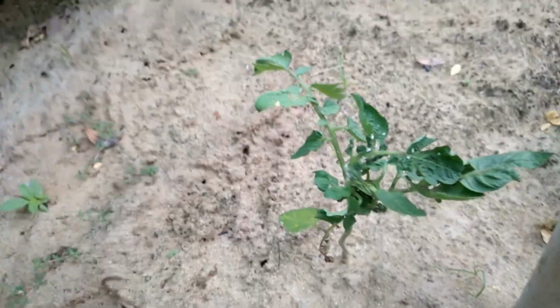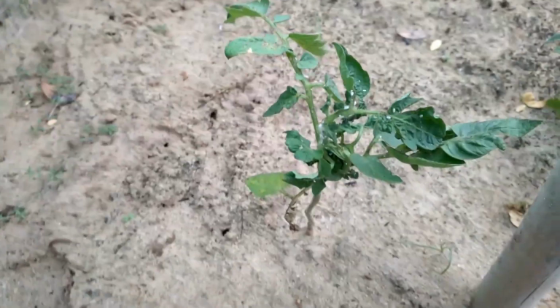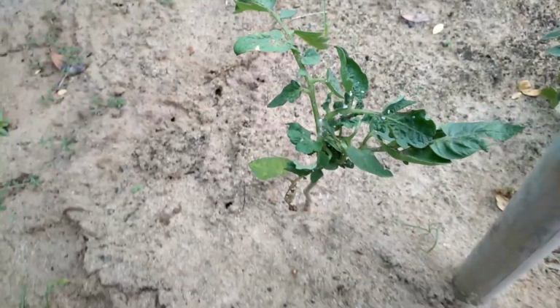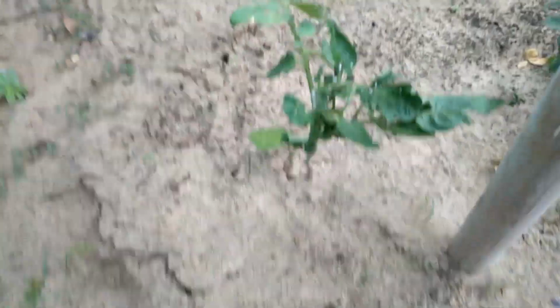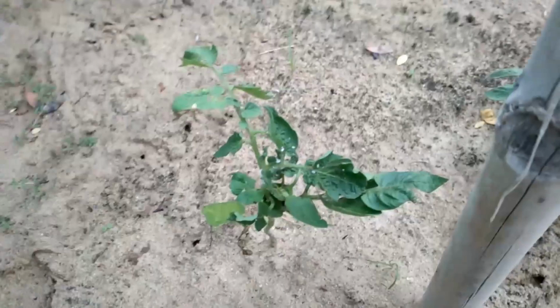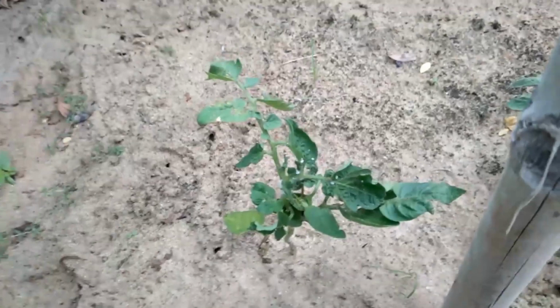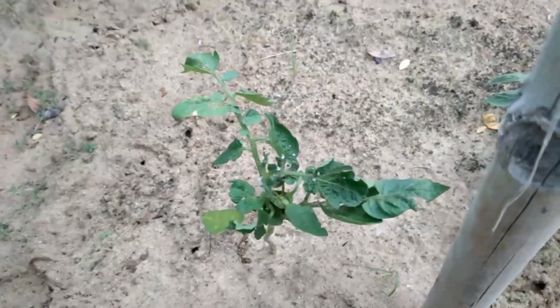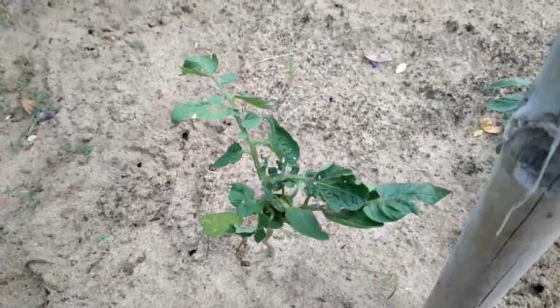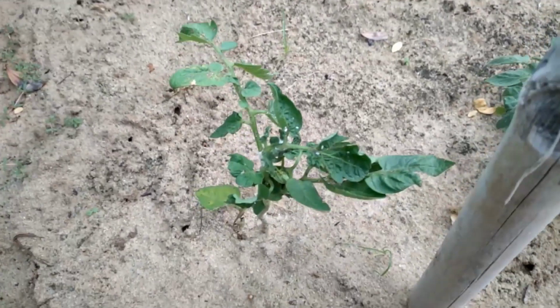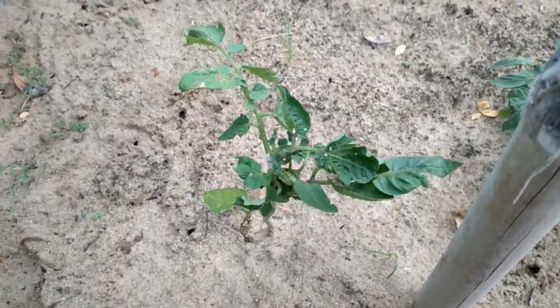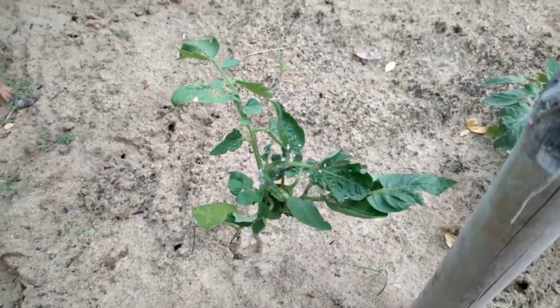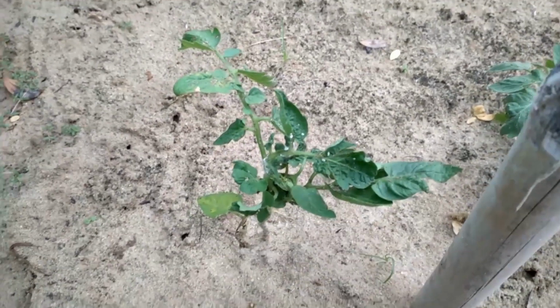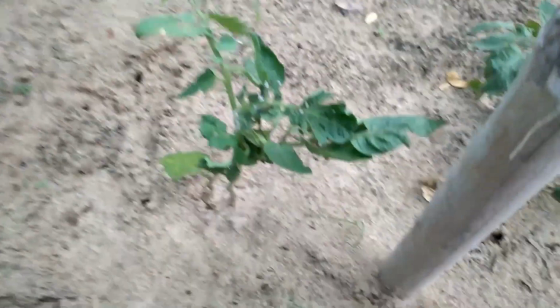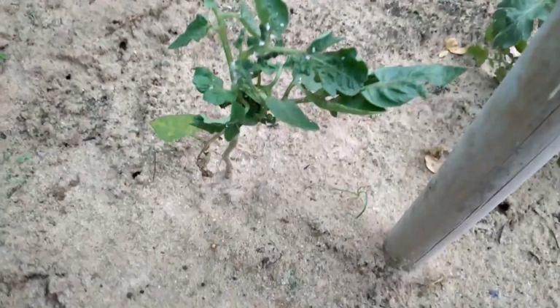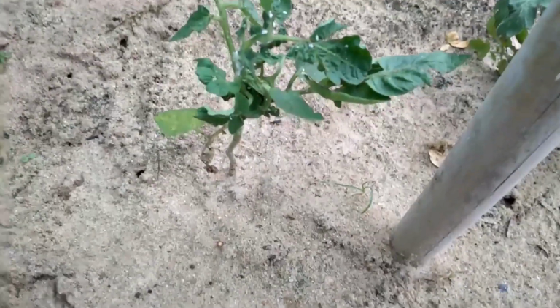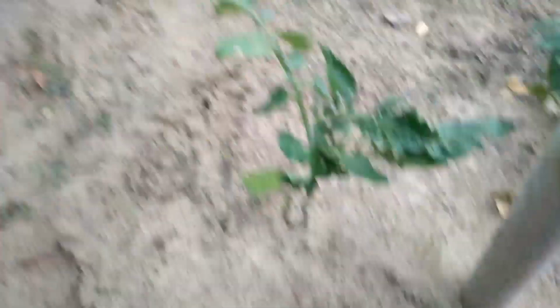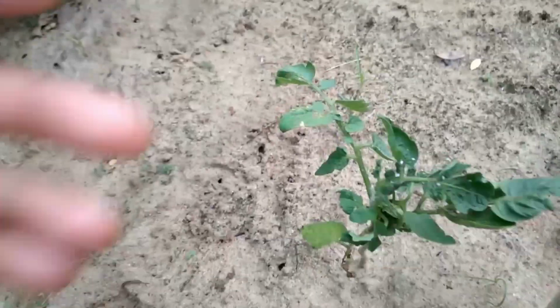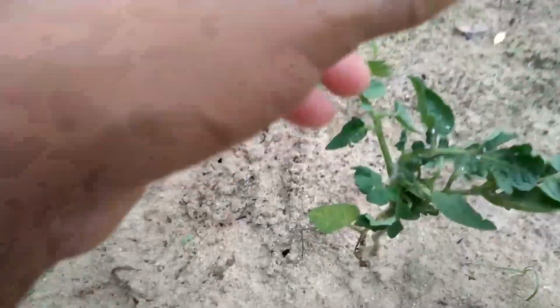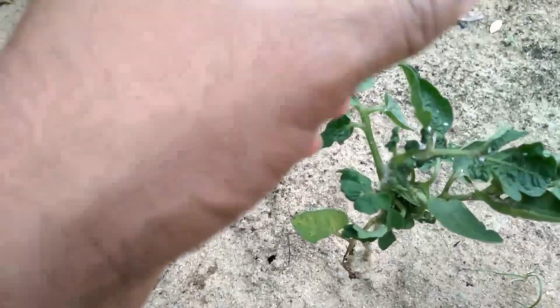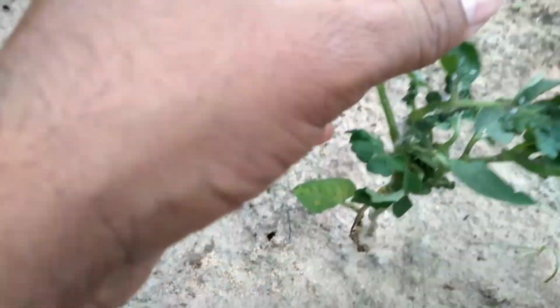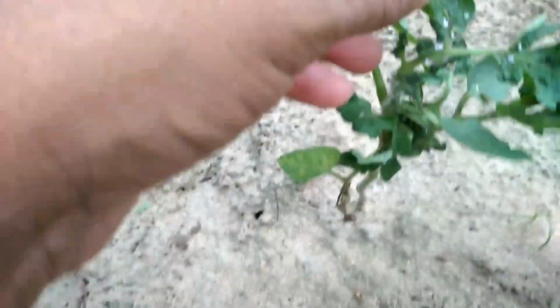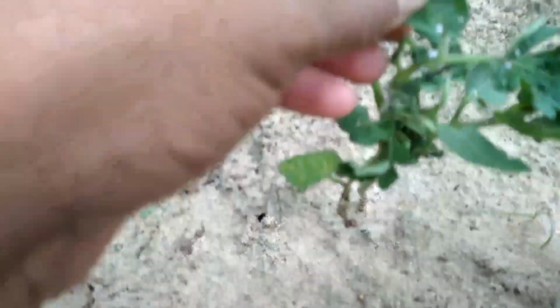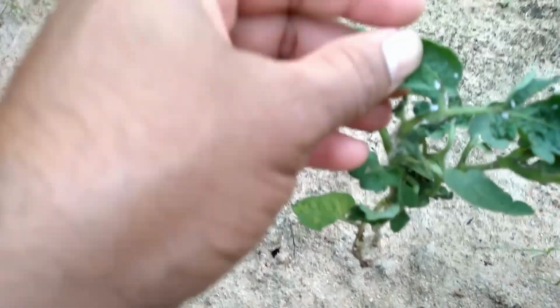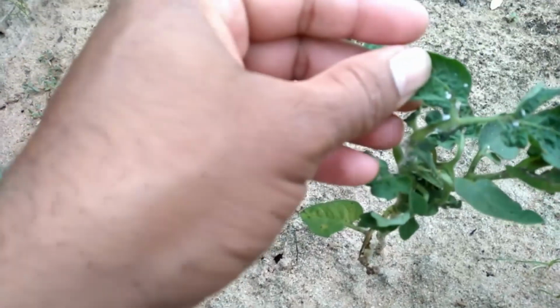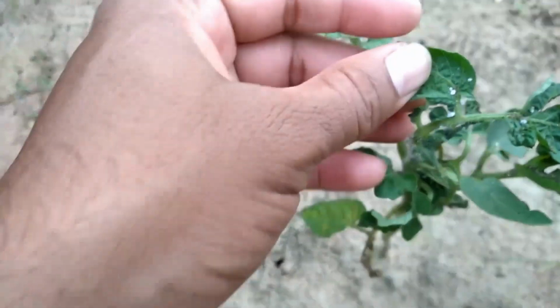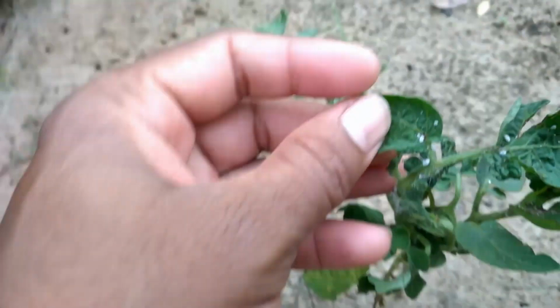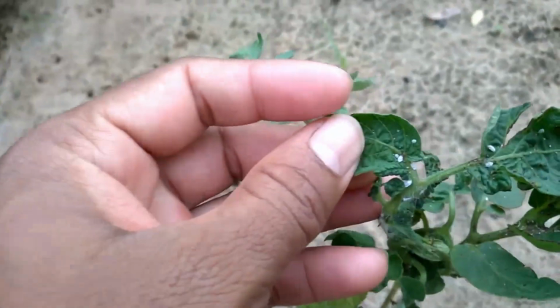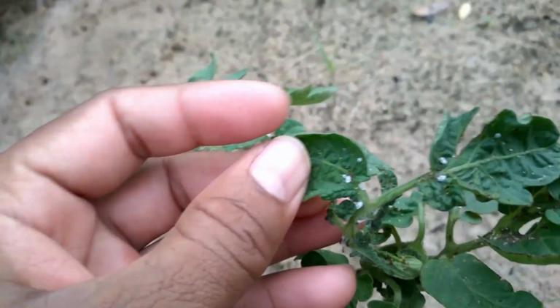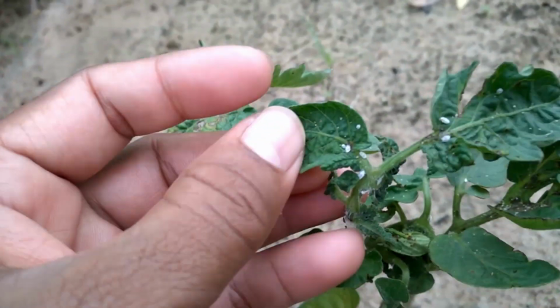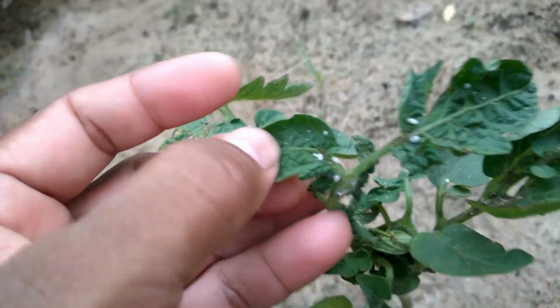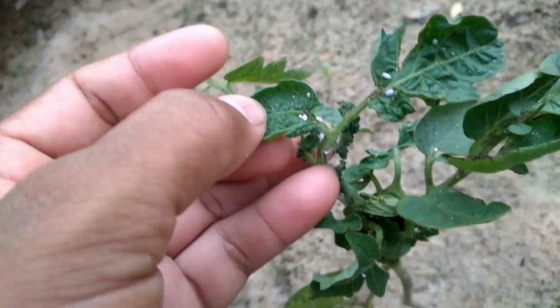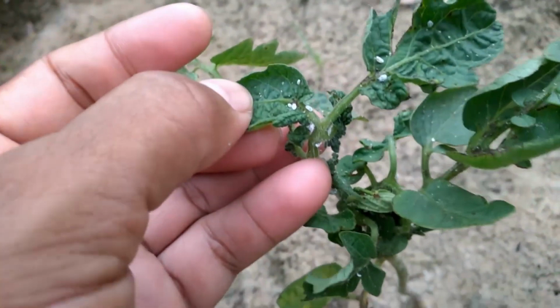Good morning viewers and welcome to Organic Farm at Home. Today I will show you how to take care of these tiny white bugs. They are called mealy bugs actually.